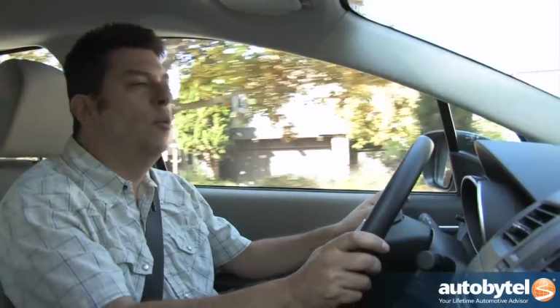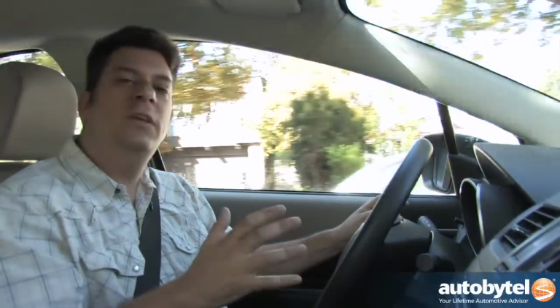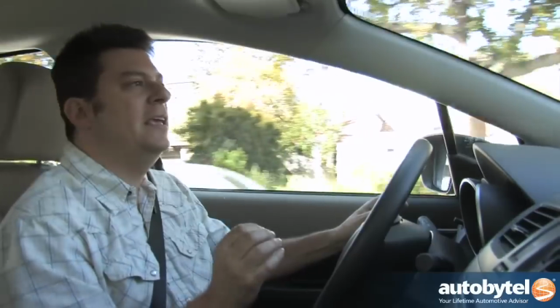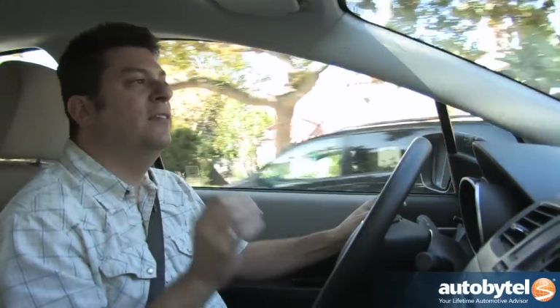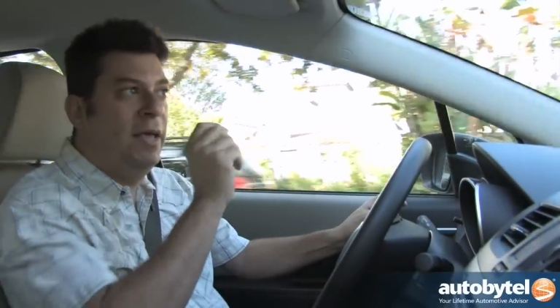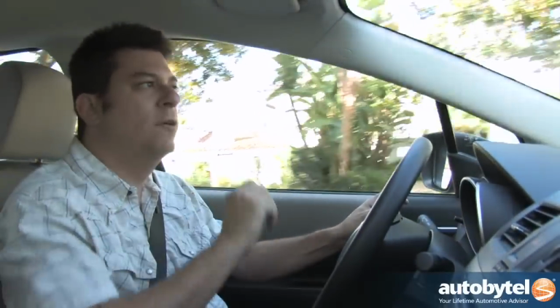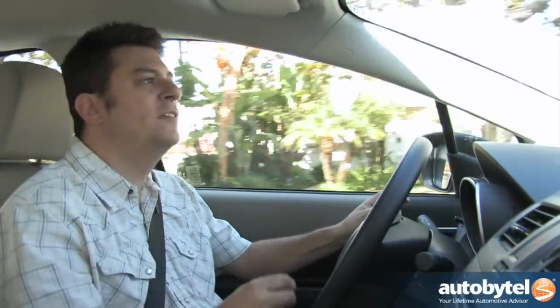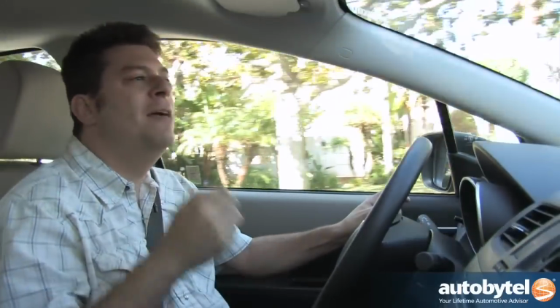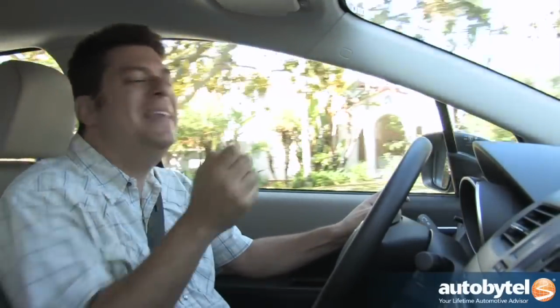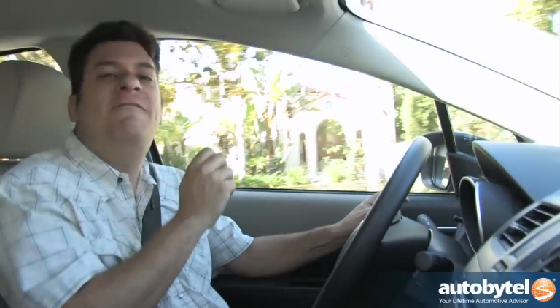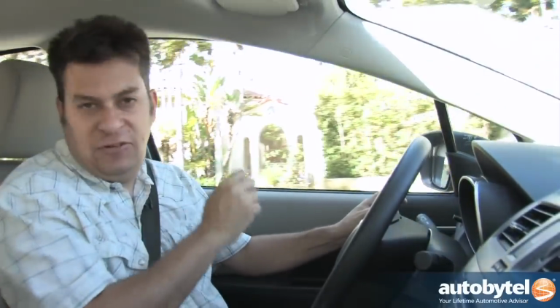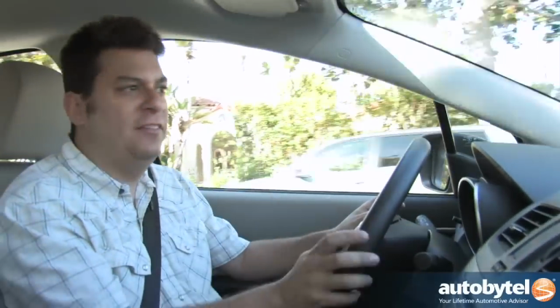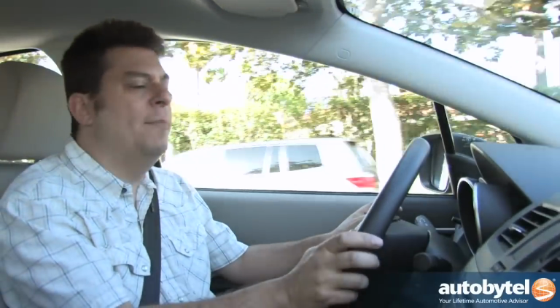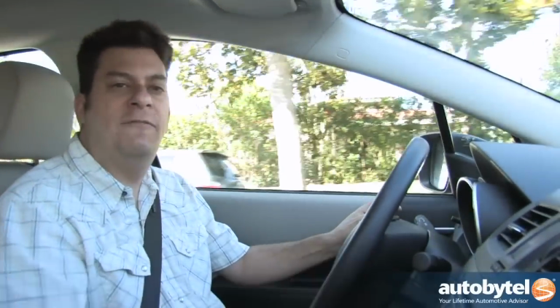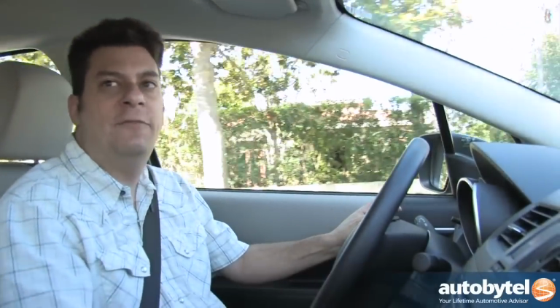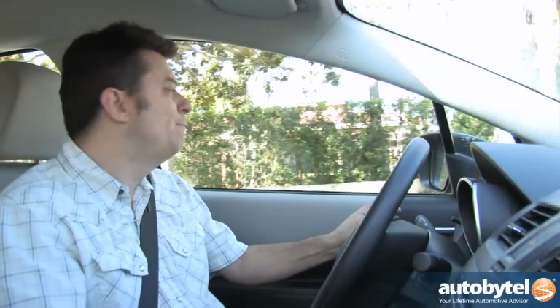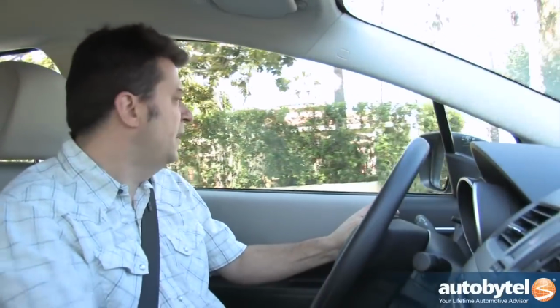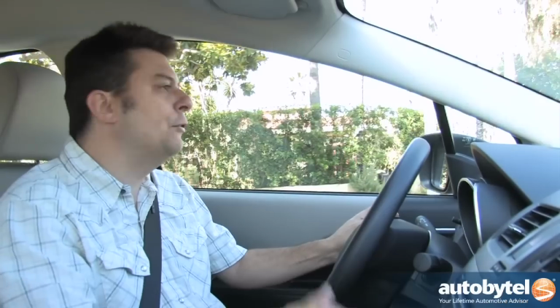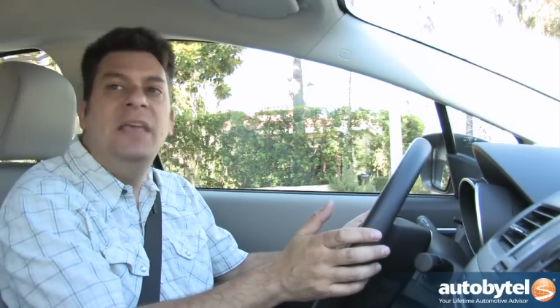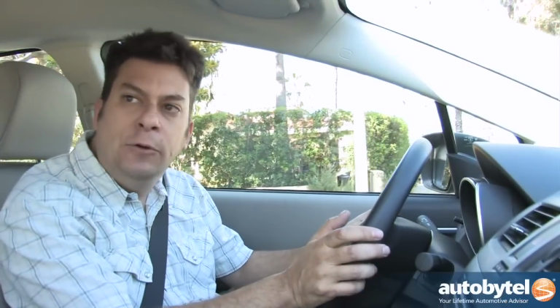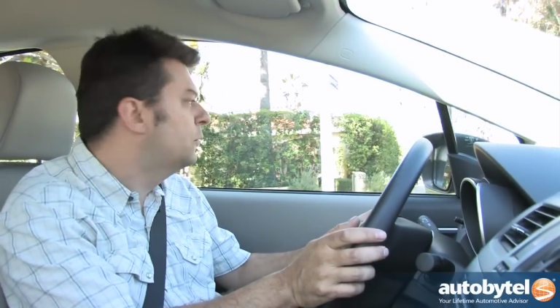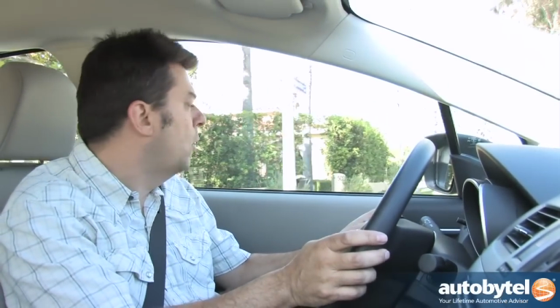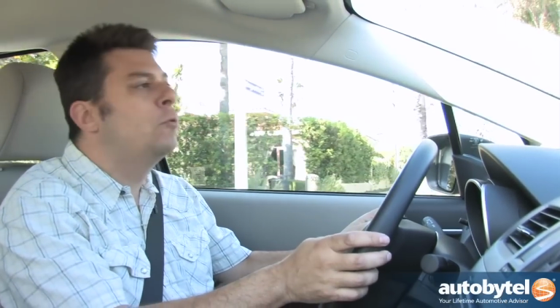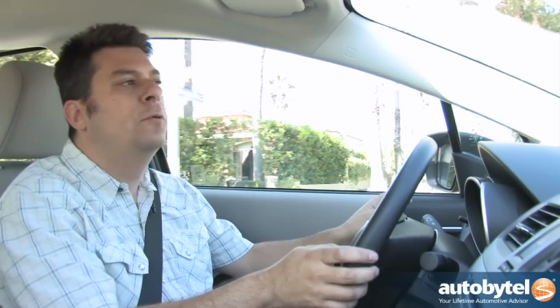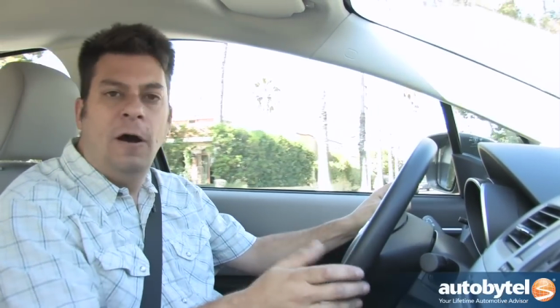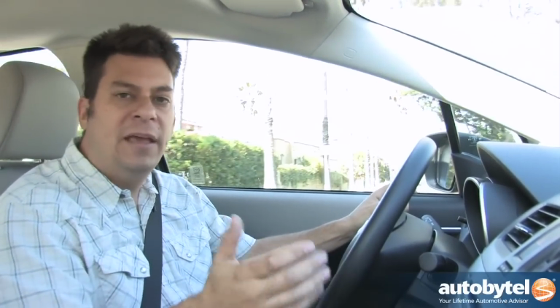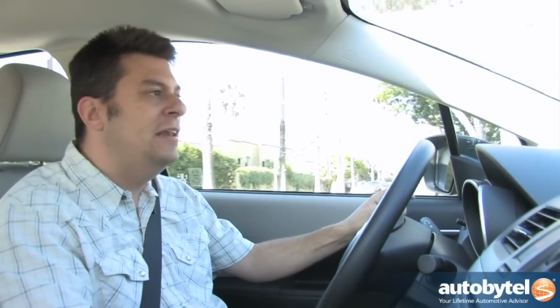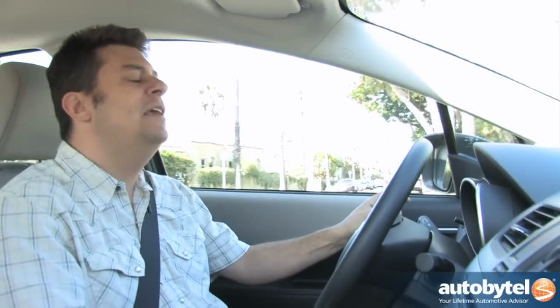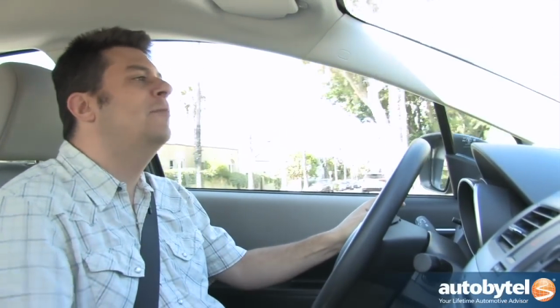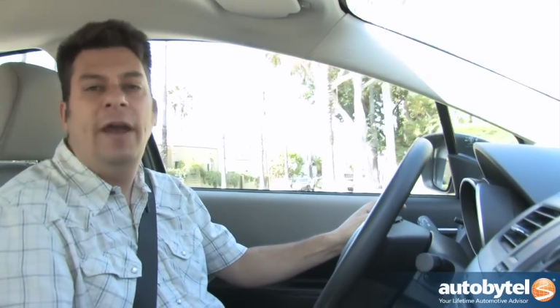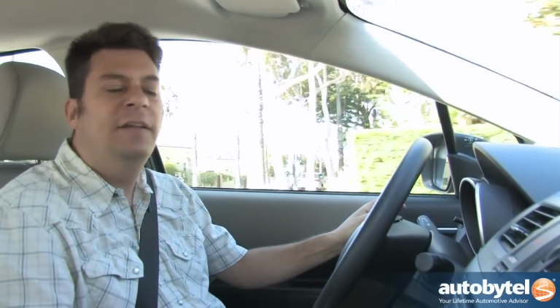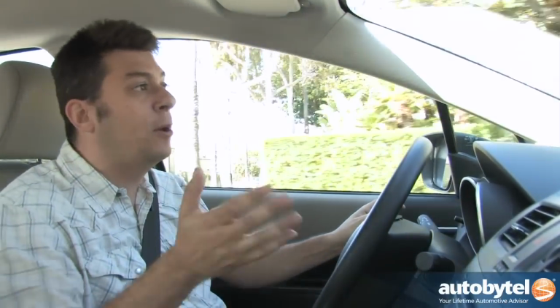What I really like is — and I'm going to make up a word for this — the minivanishness of the Mazda 5. I'll tell you a little story. Years and years ago I worked for a car magazine in England and we tried a little experiment.